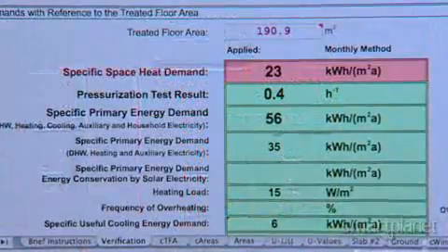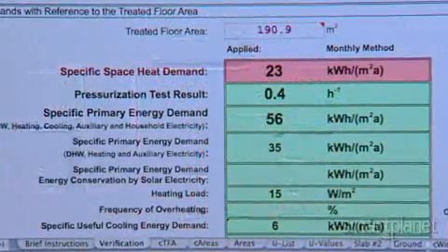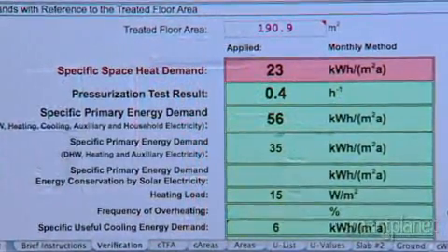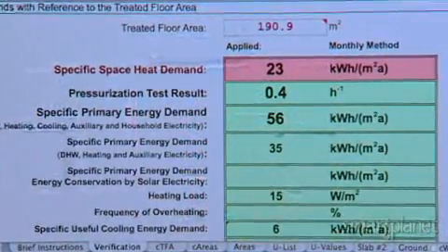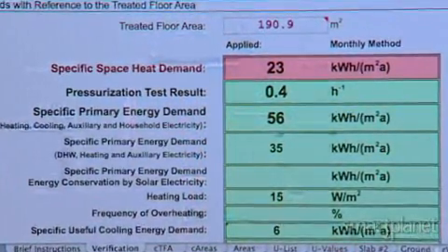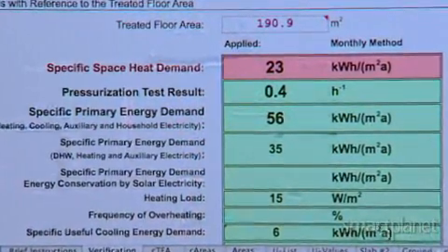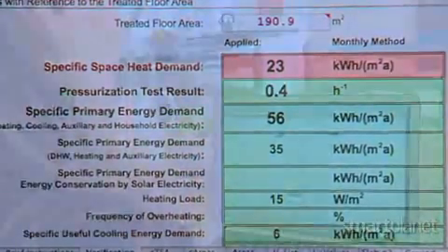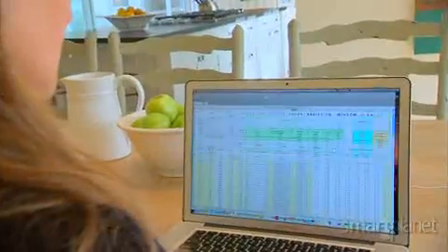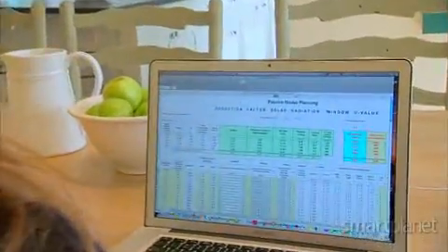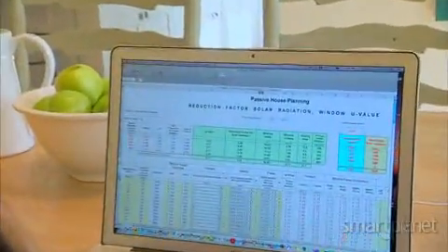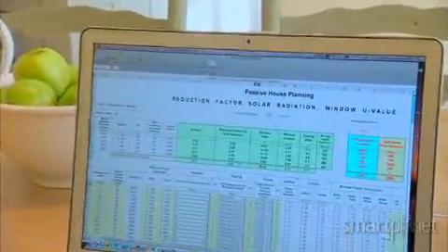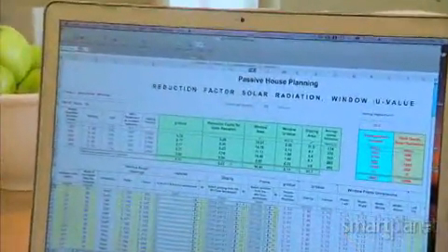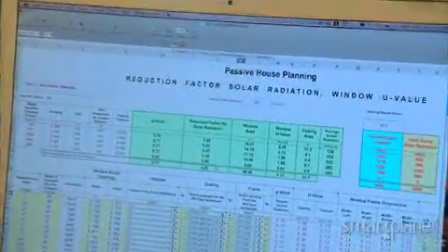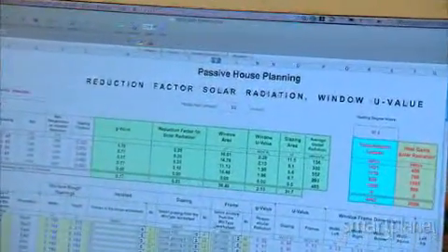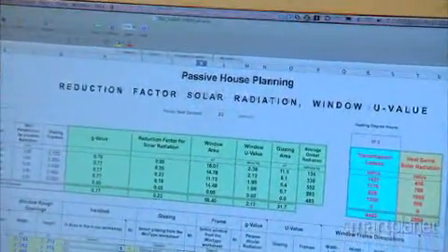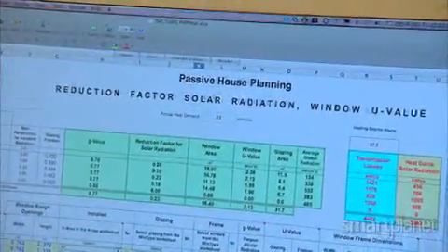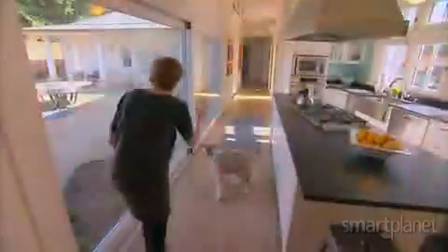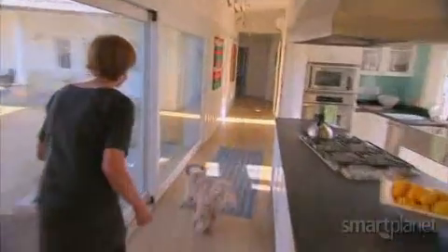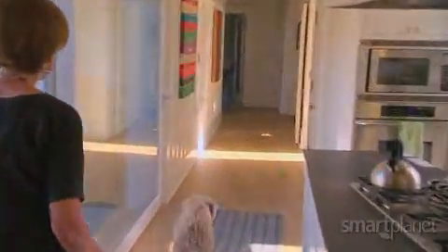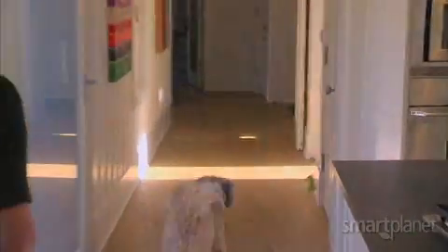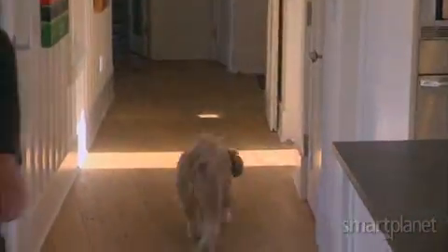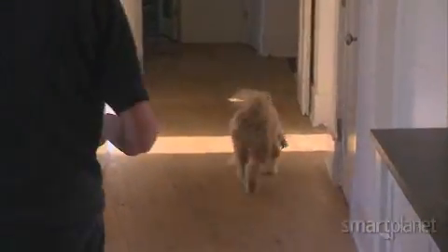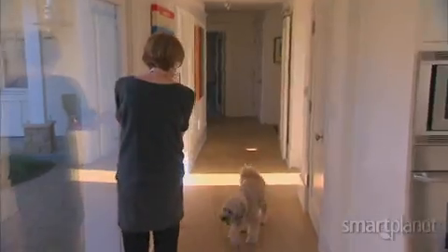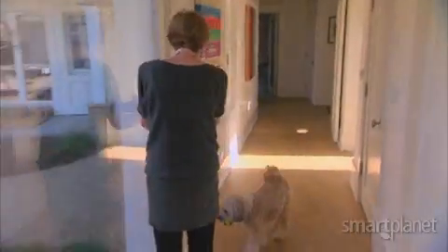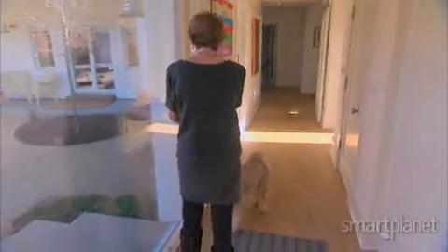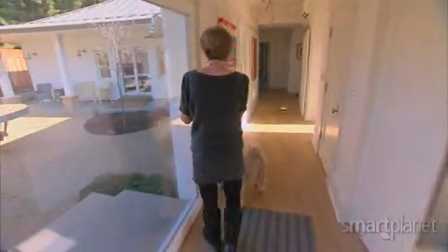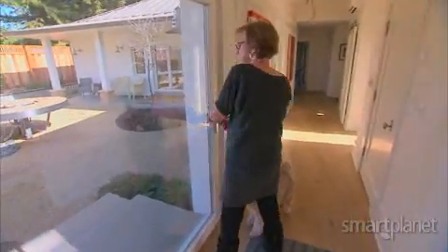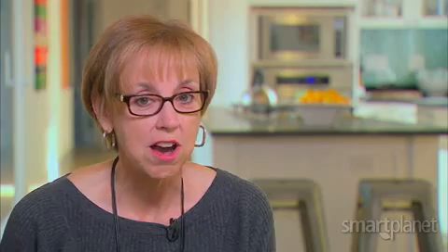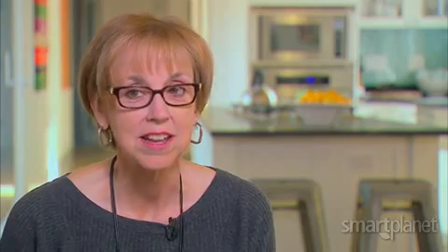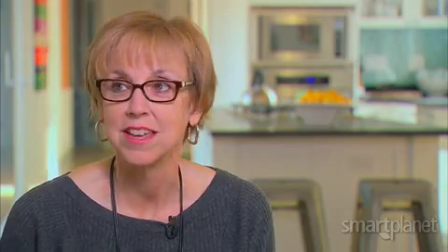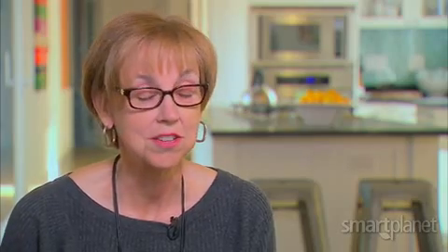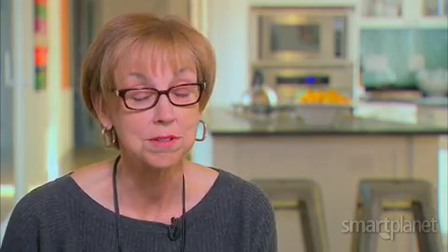Green advocates say both standards have strong merits, but Passive House is gaining popularity for its emphasis on energy efficiency. And O'Neill couldn't be happier. They understood my vision, and they got it, and they executed beautifully.